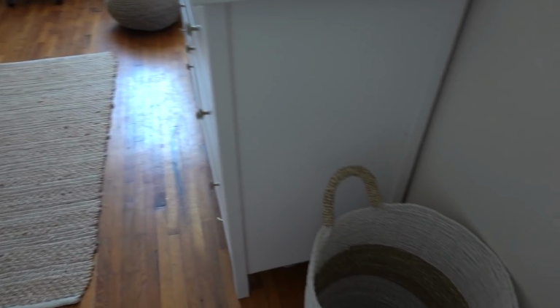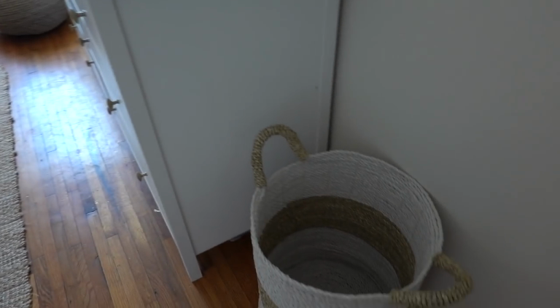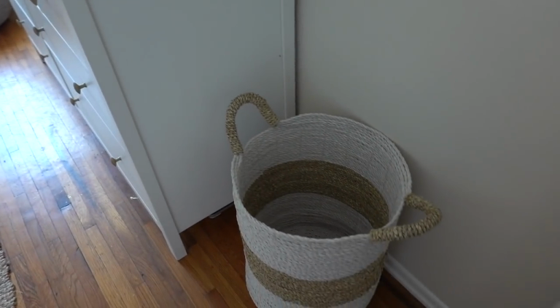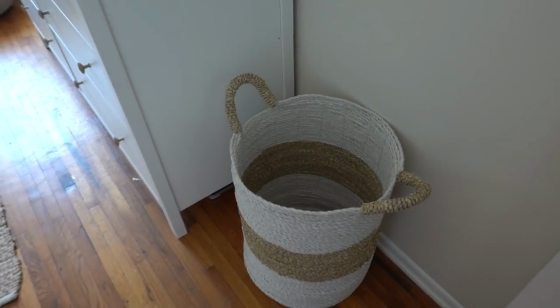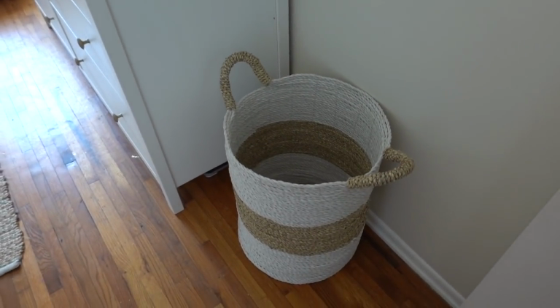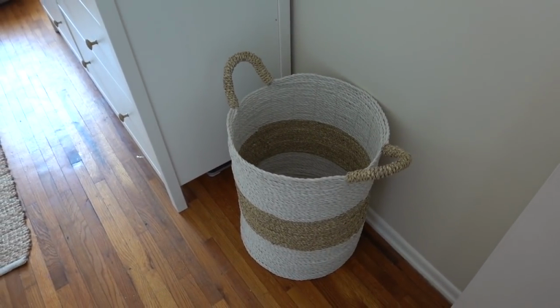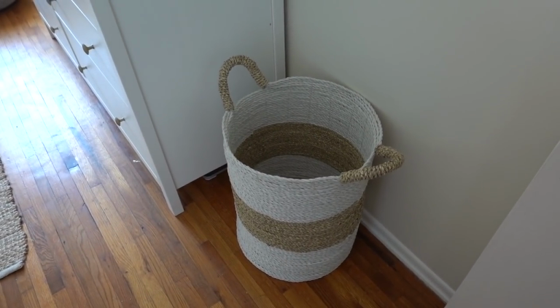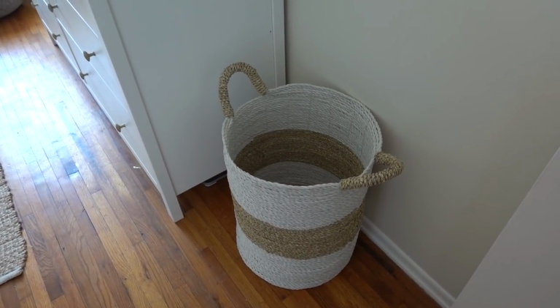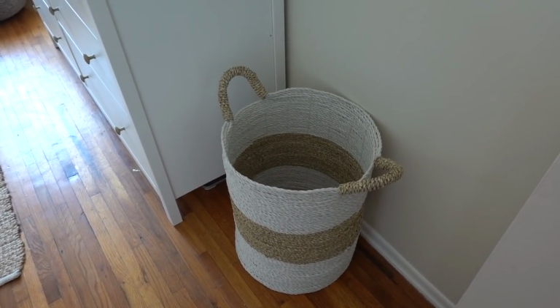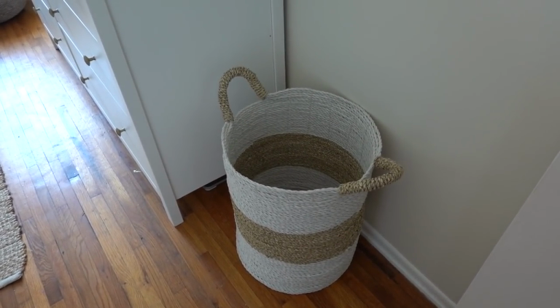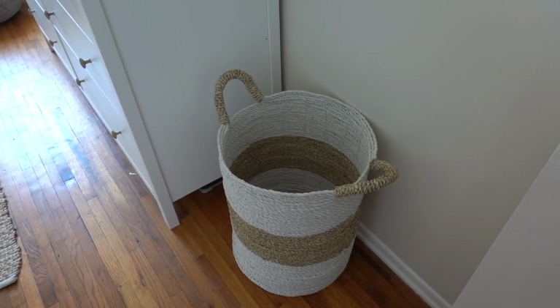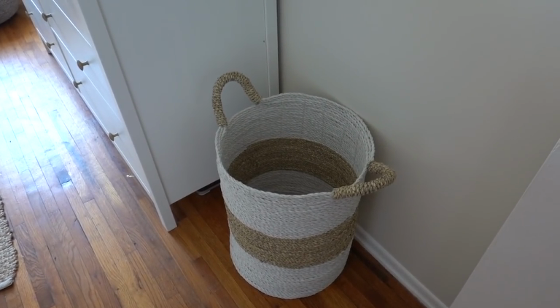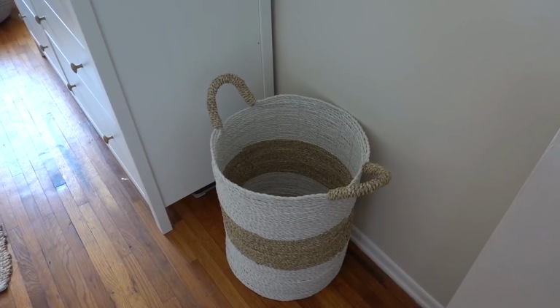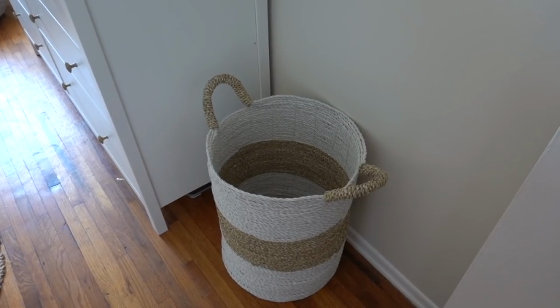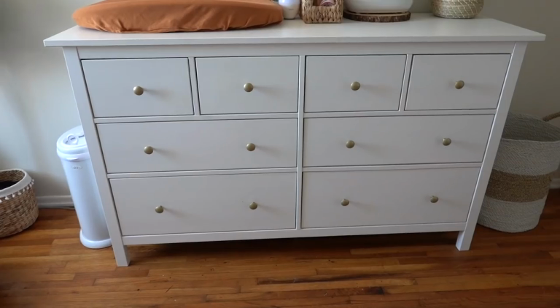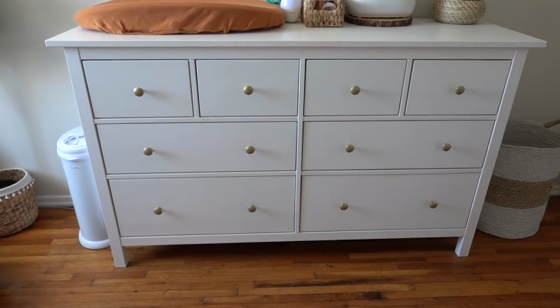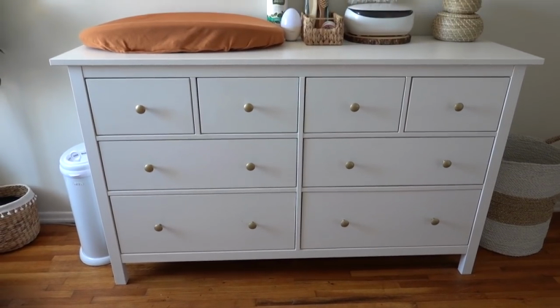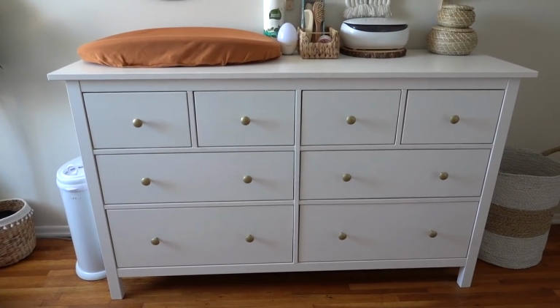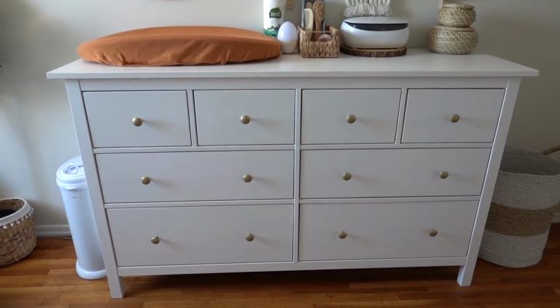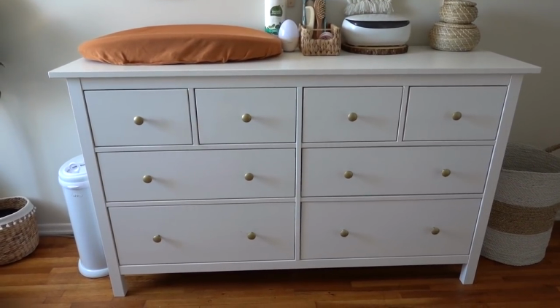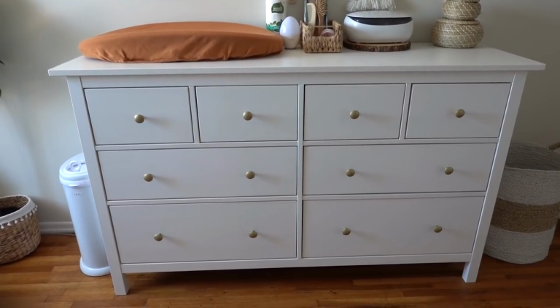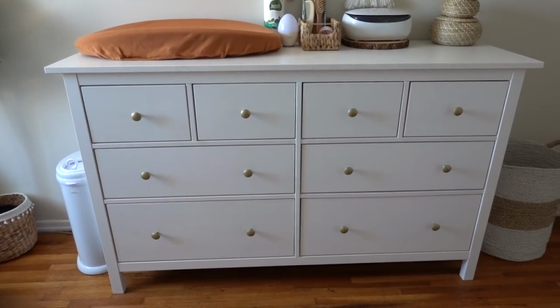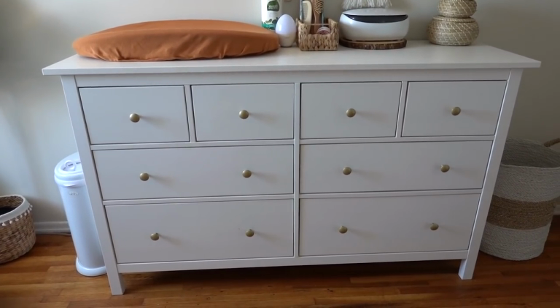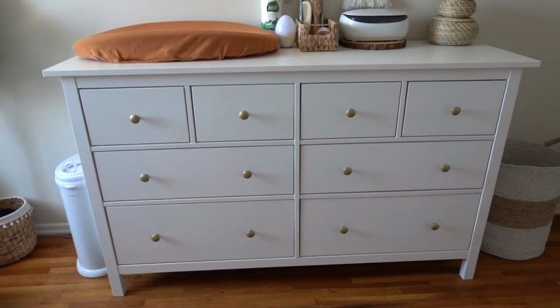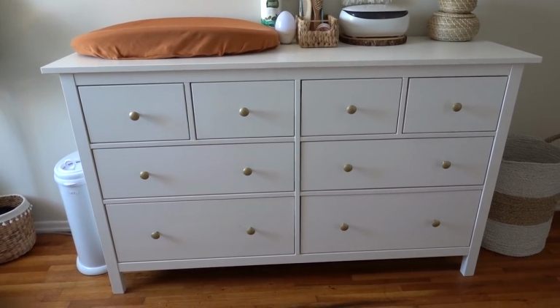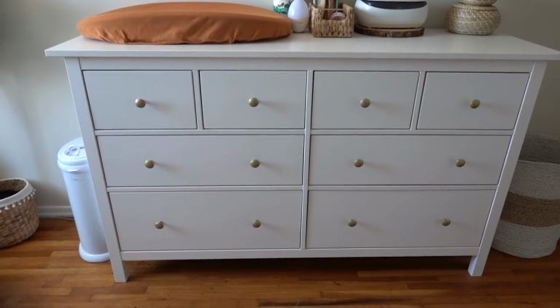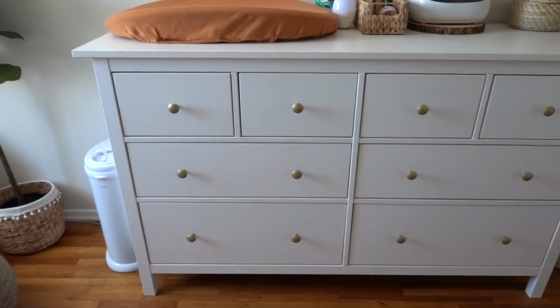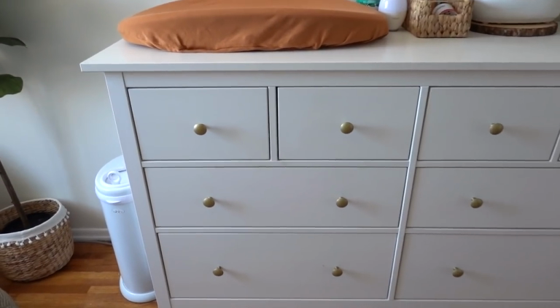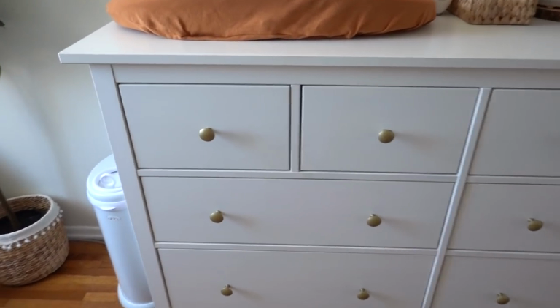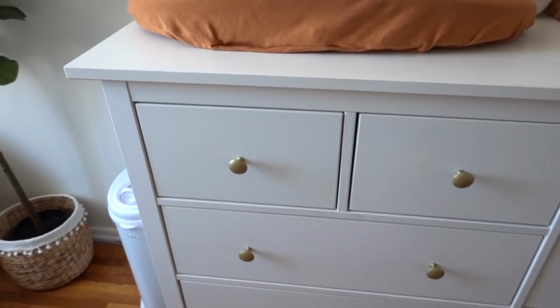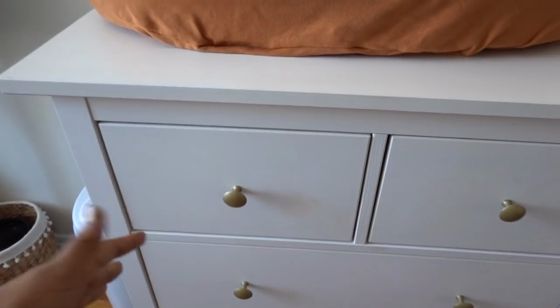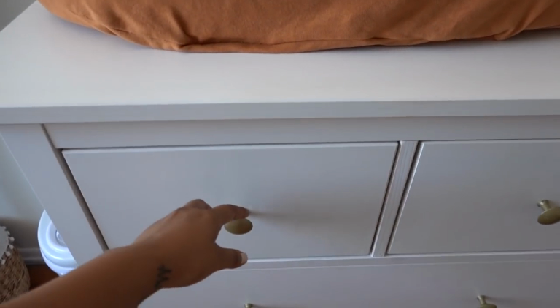We have the baby's hamper here next to the dresser, and that is also from Marshalls. This dresser is going to be a shared dresser with myself and the baby, but I wanted to come and show you the baby stuff.